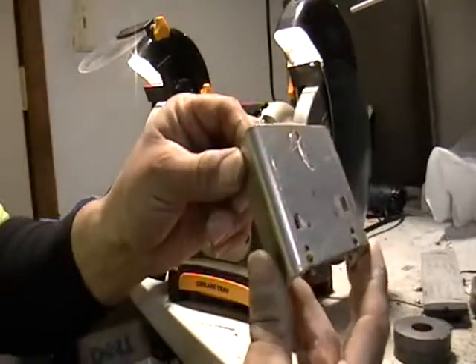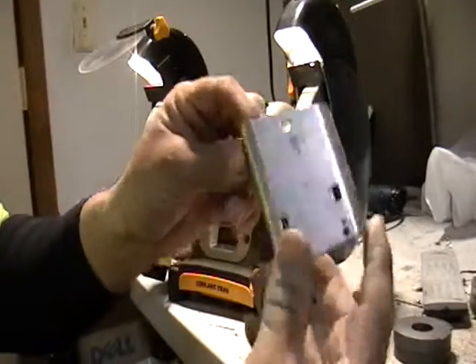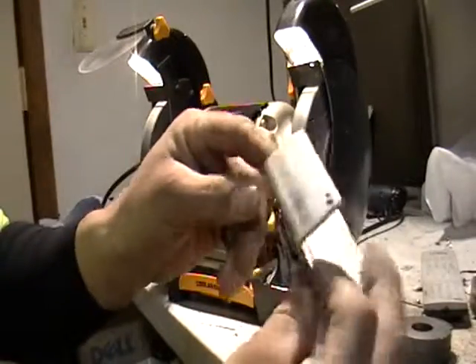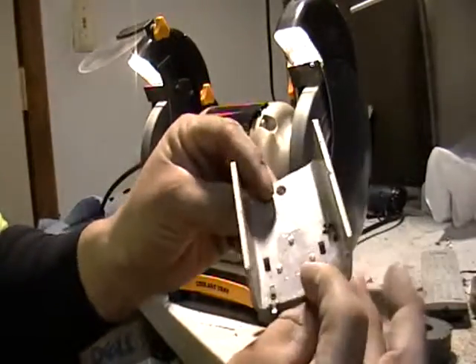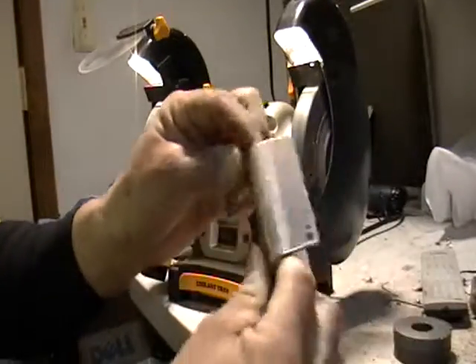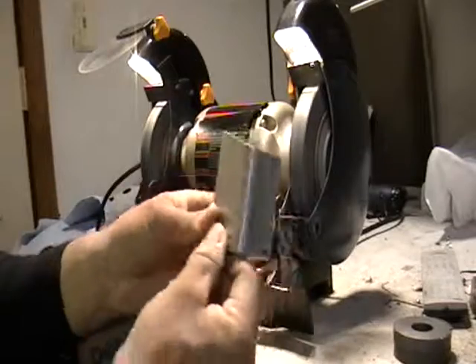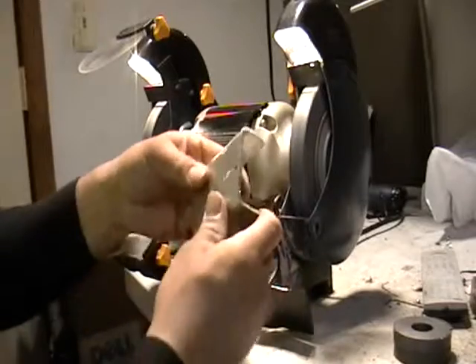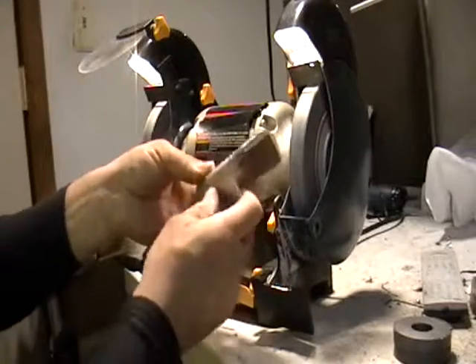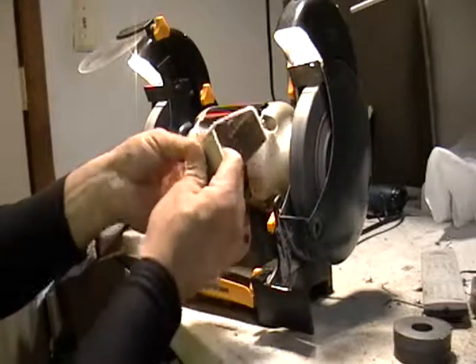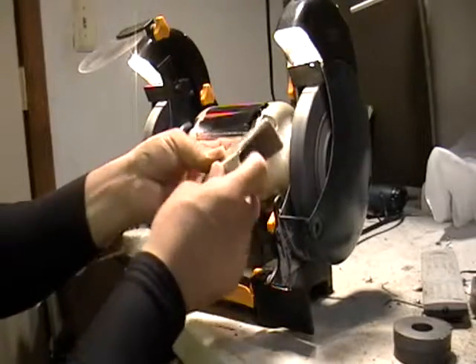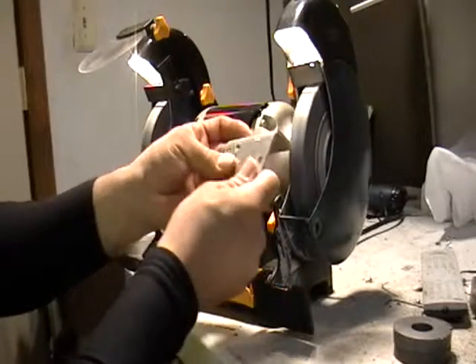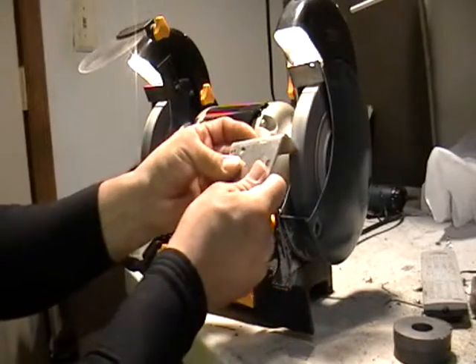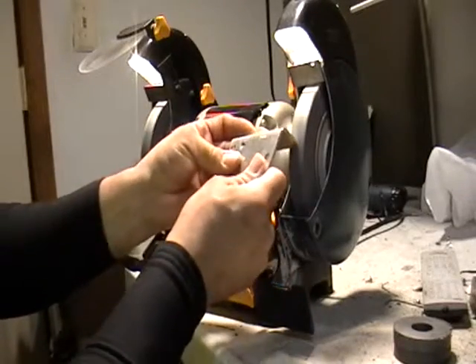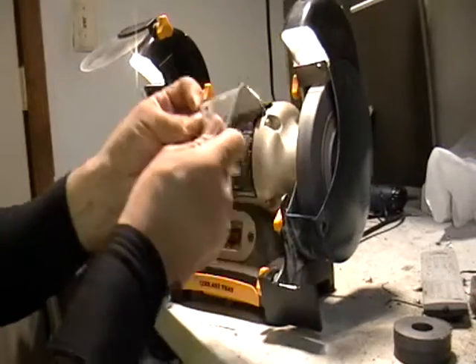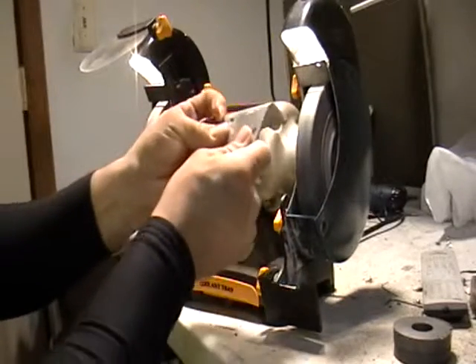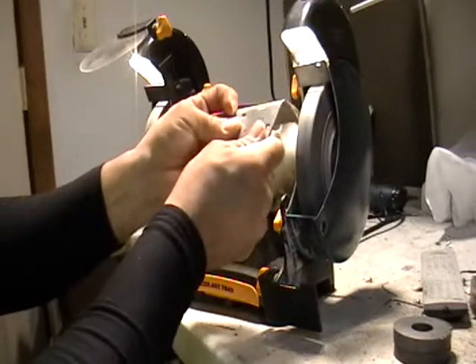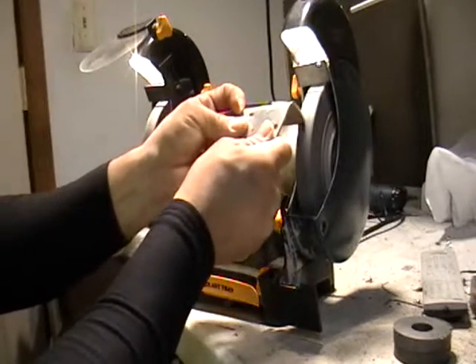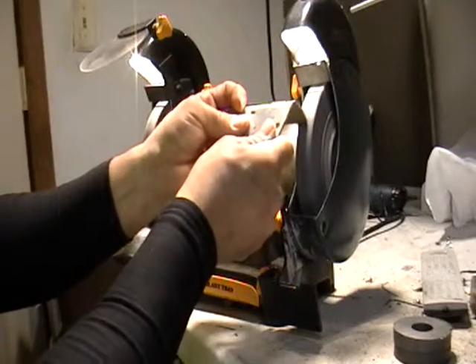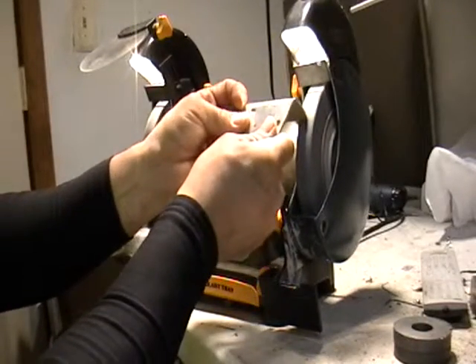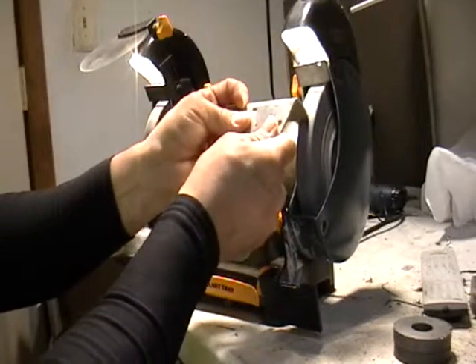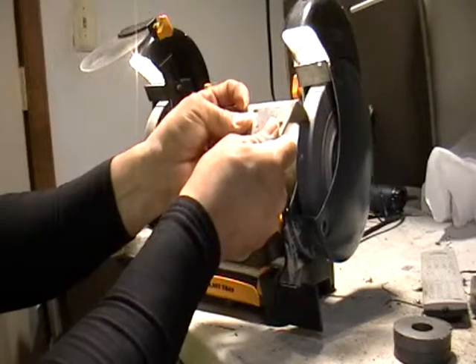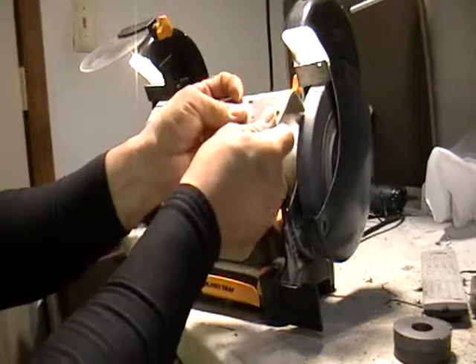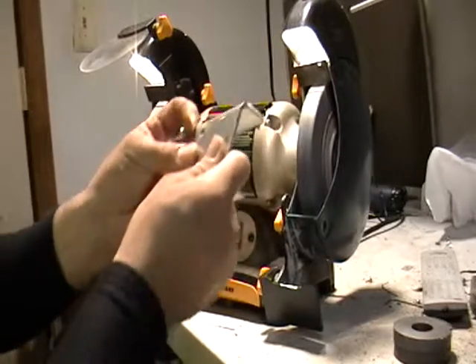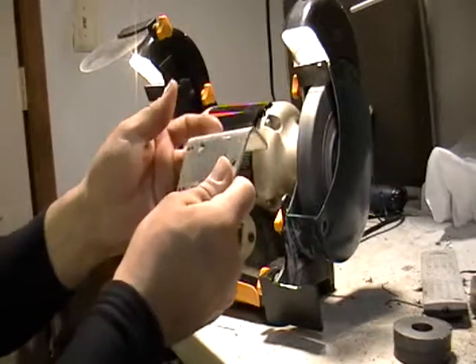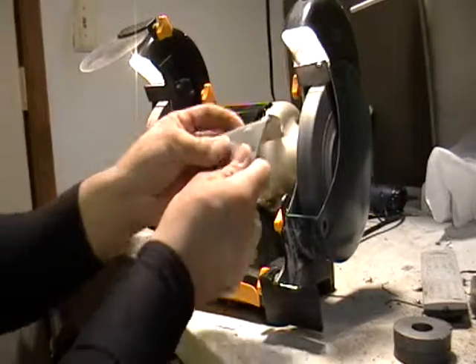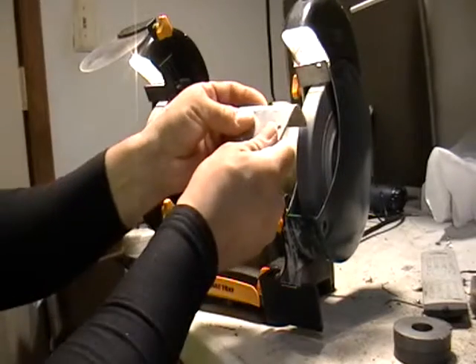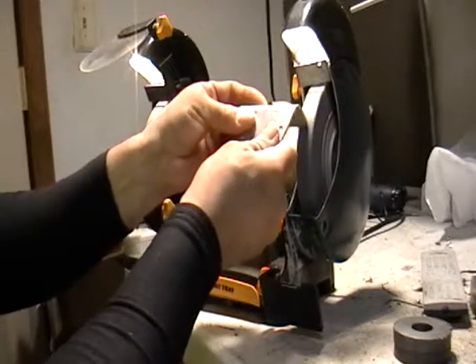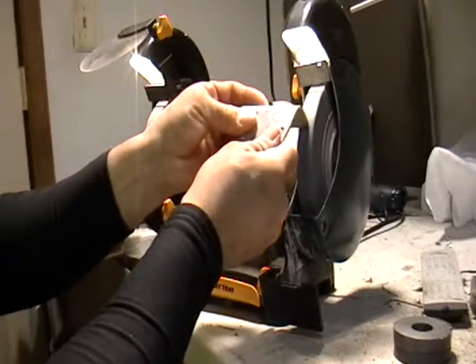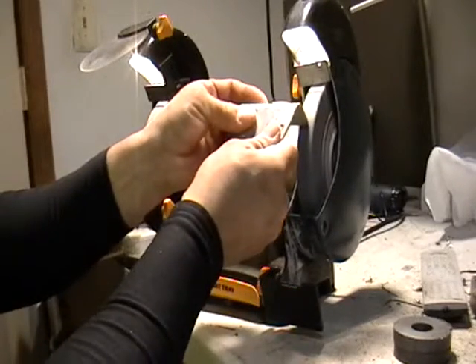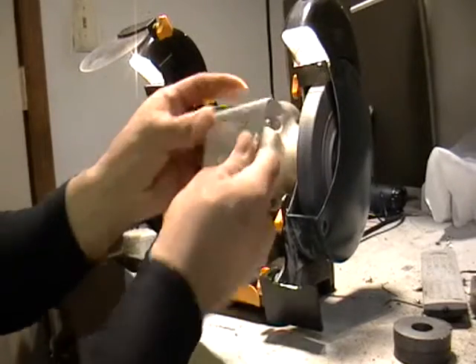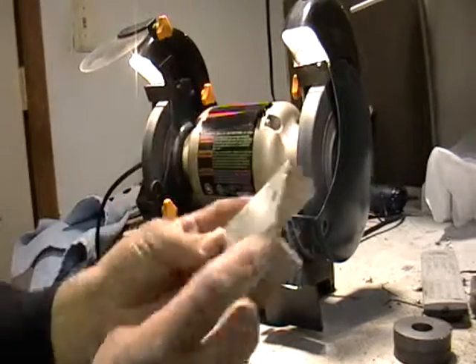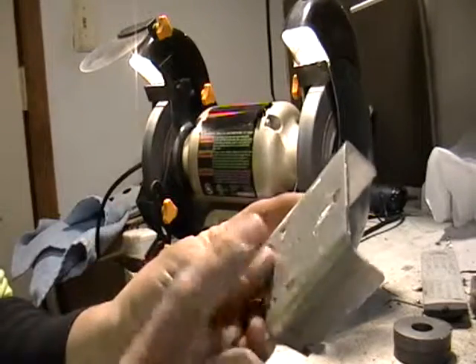See this little piece right here? No sparks? That's aluminum.